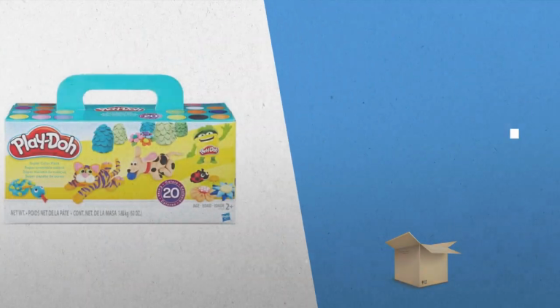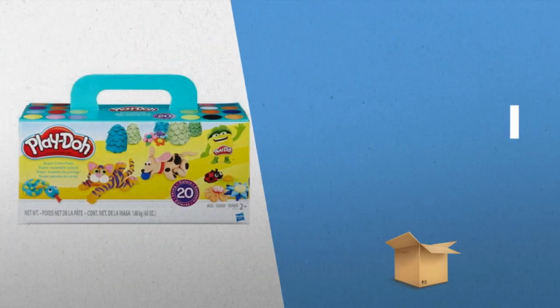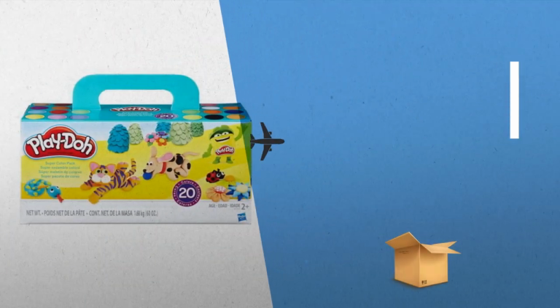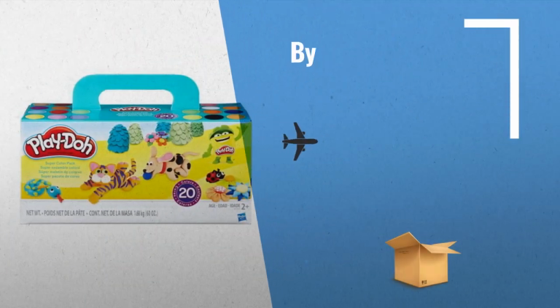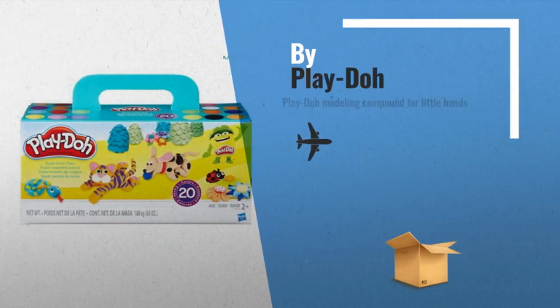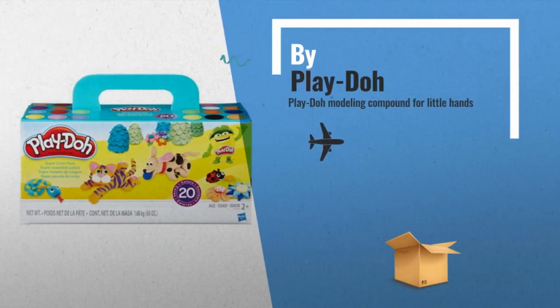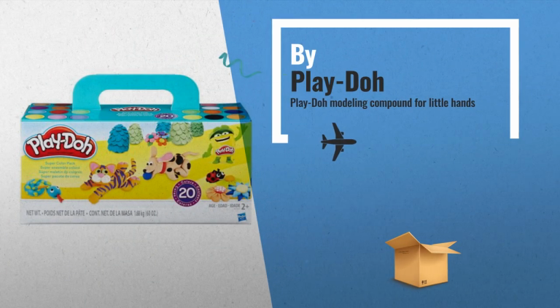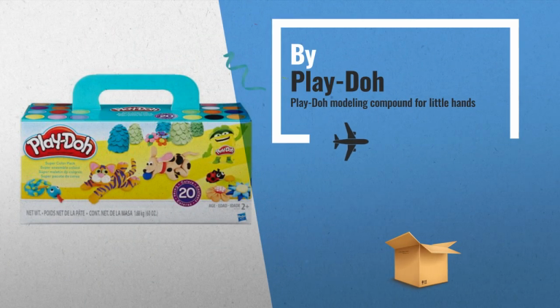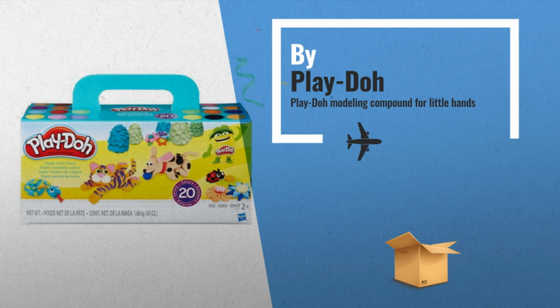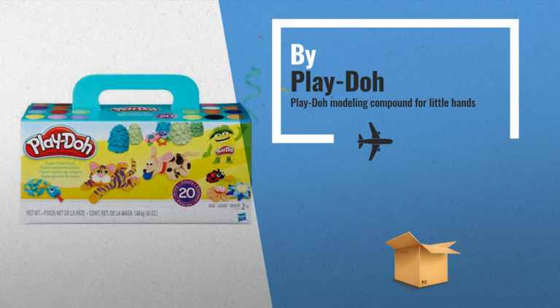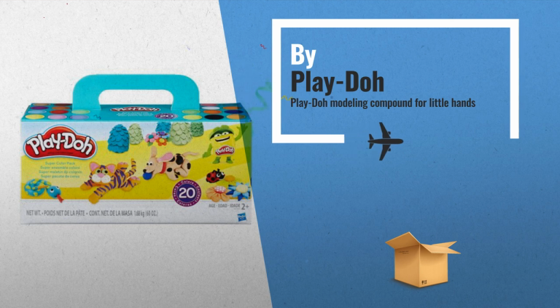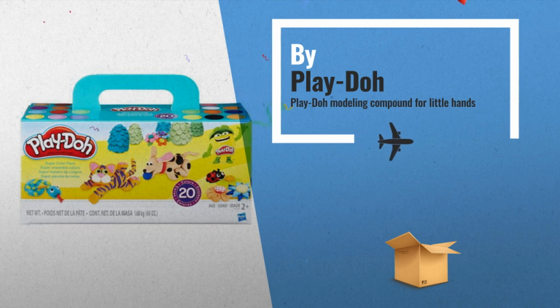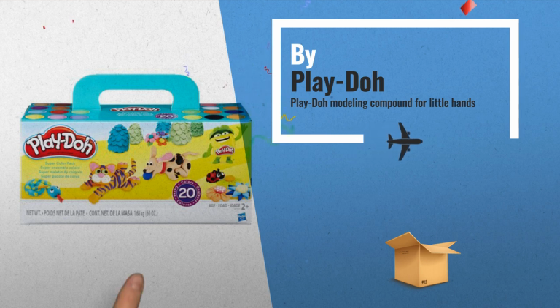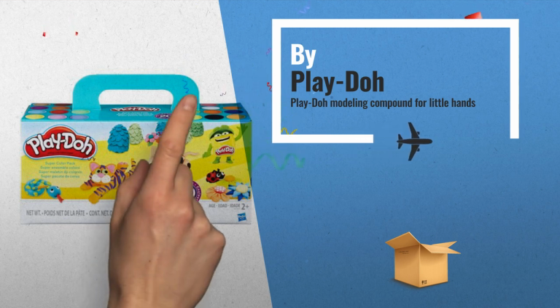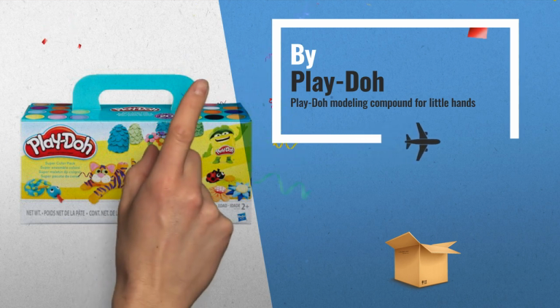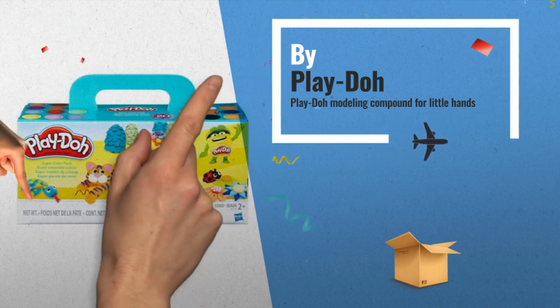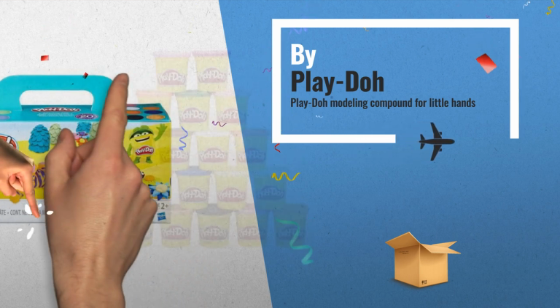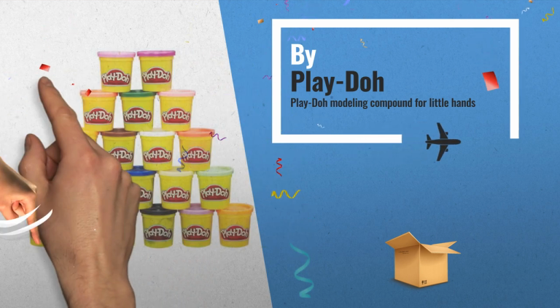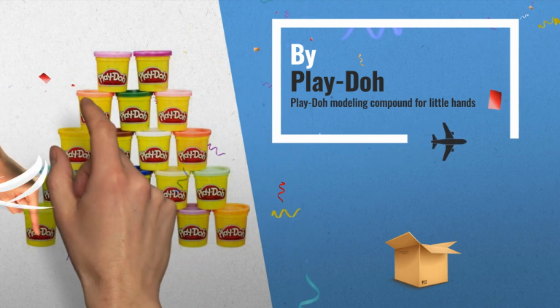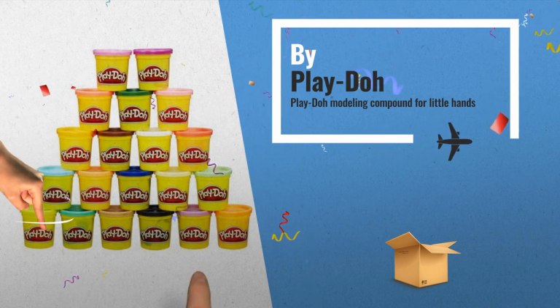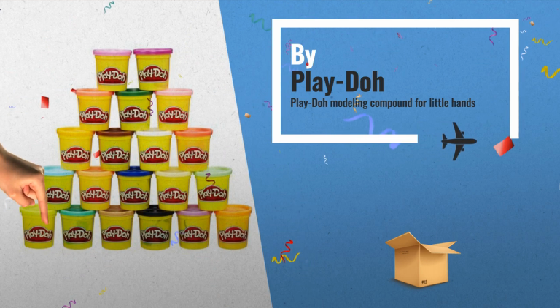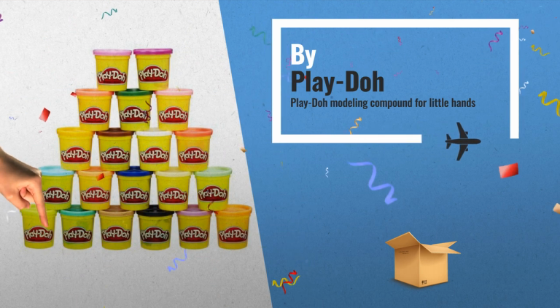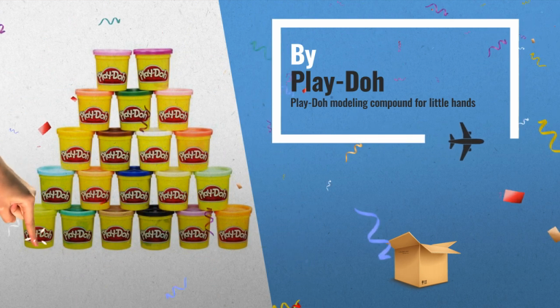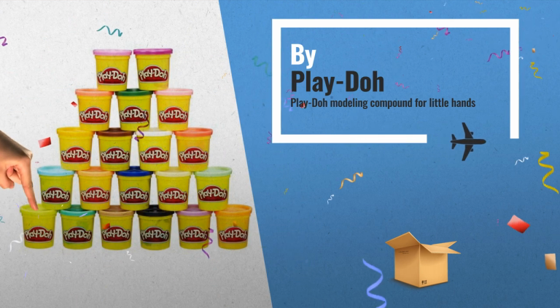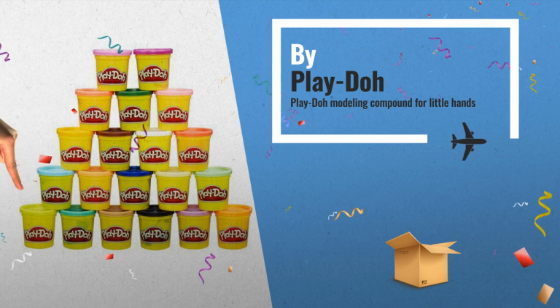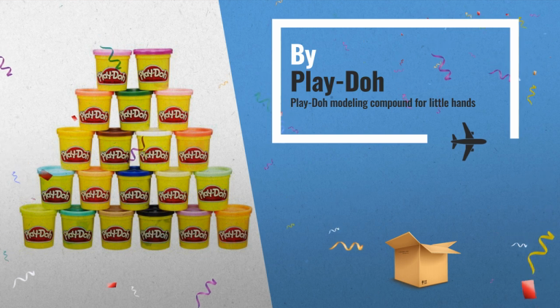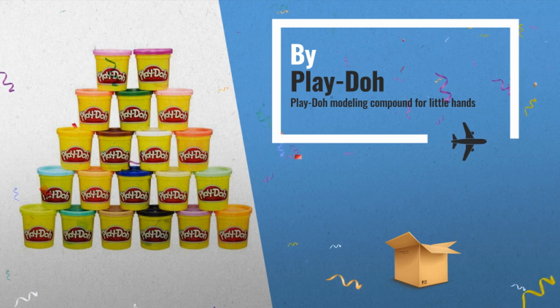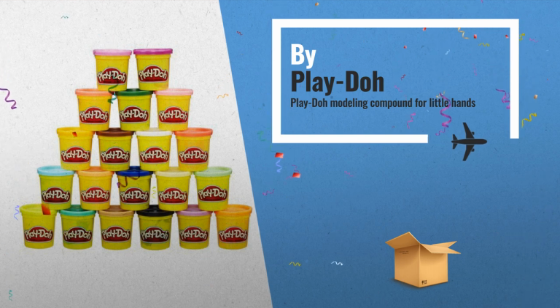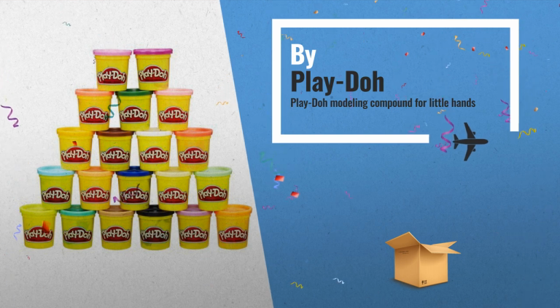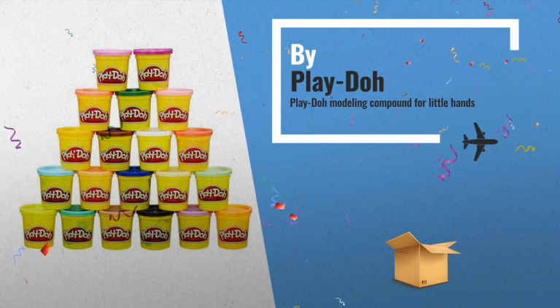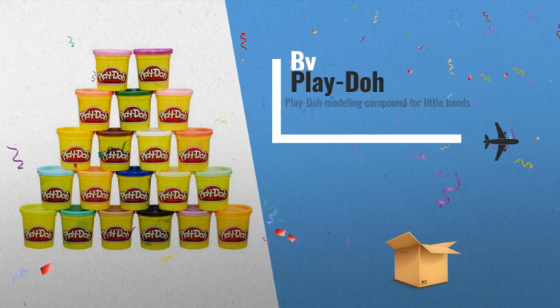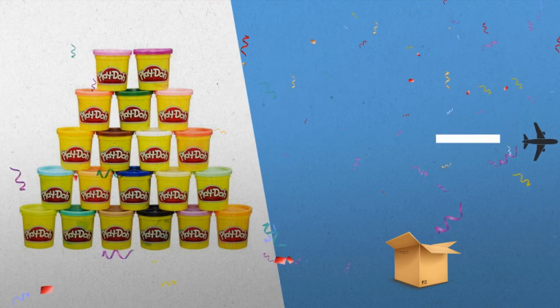Number 1: open a can of imagination — squish, shape, smash, and sculpt all kinds of different creations with 20 different Play-Doh colors, by Play-Doh.